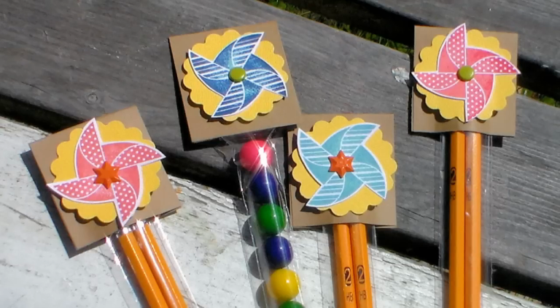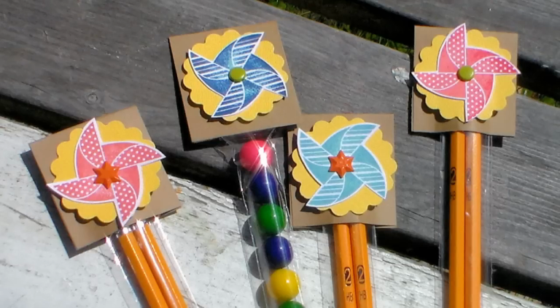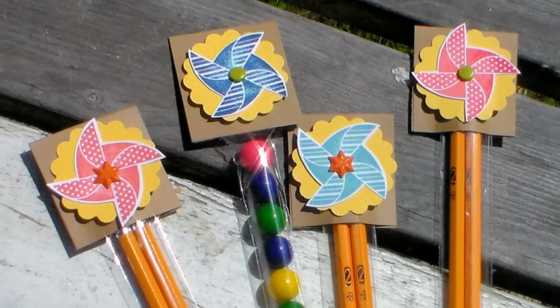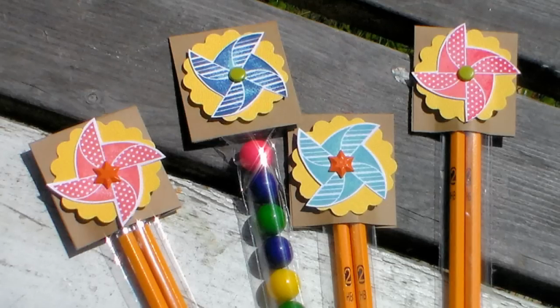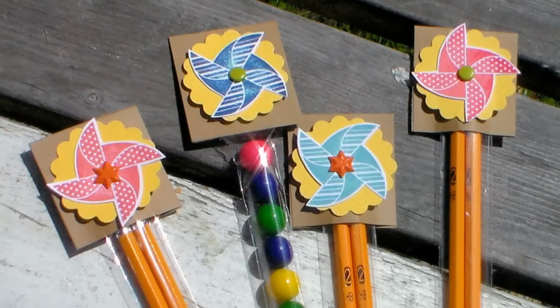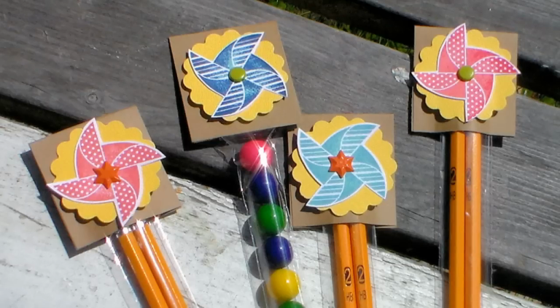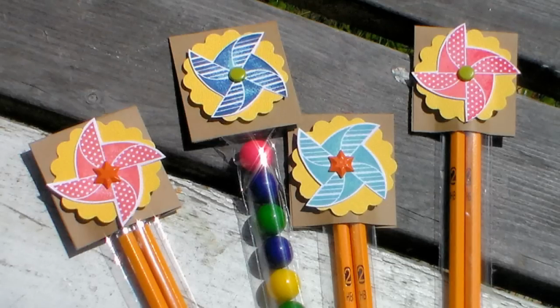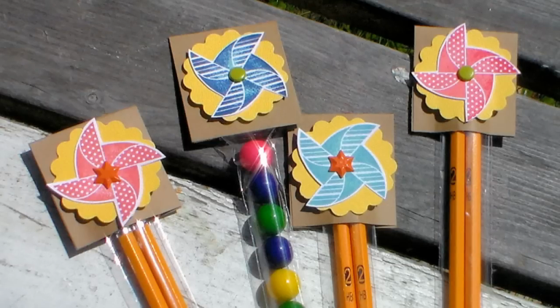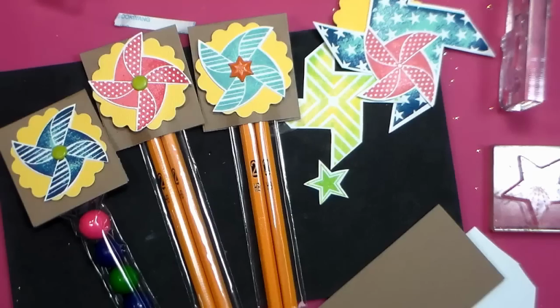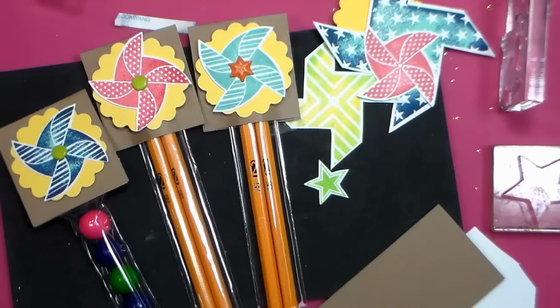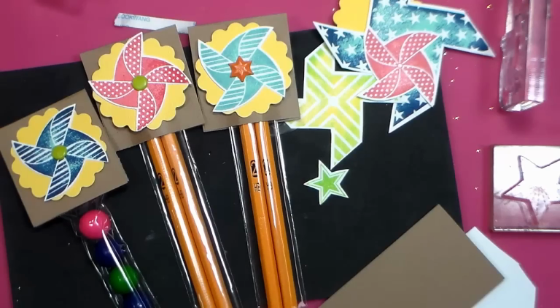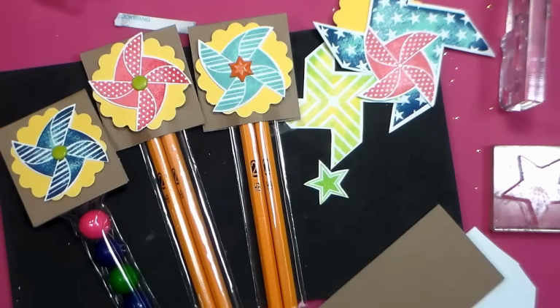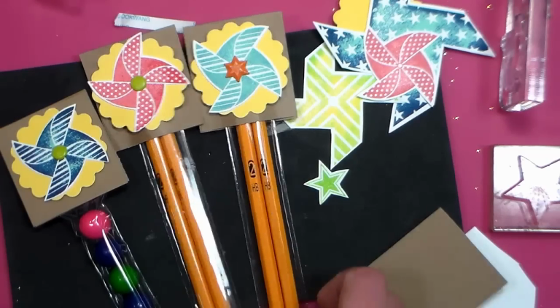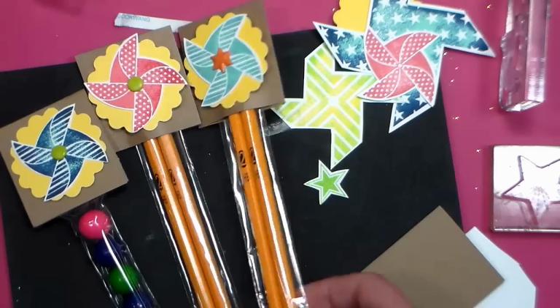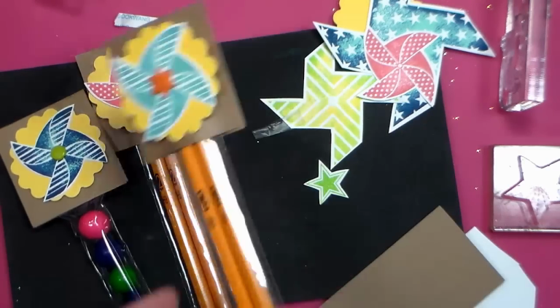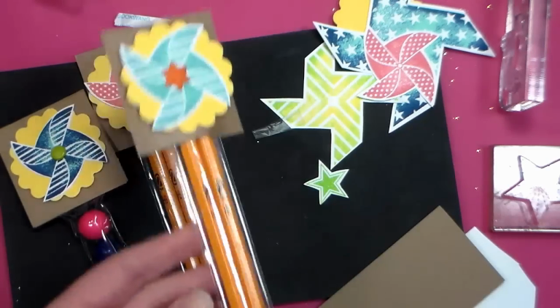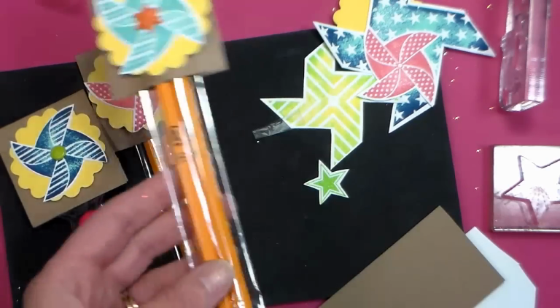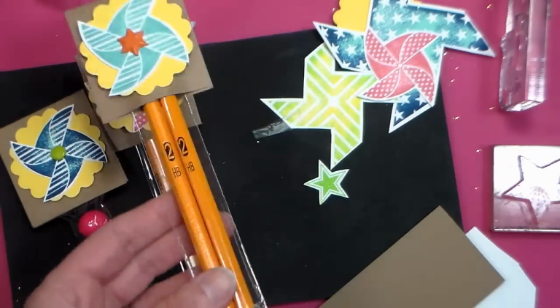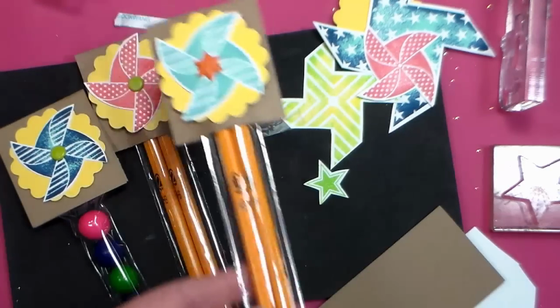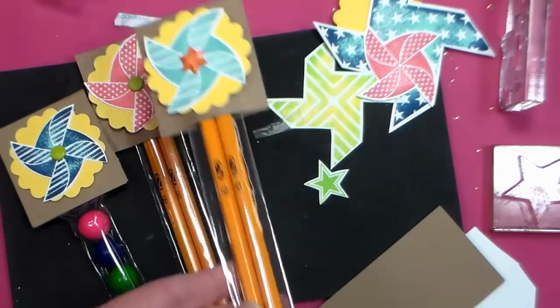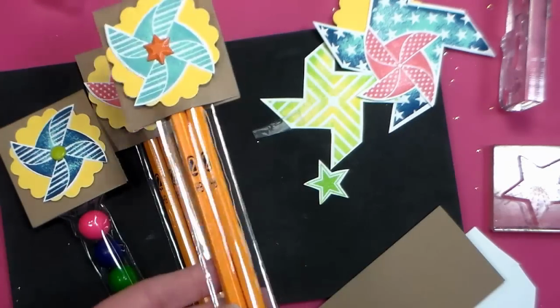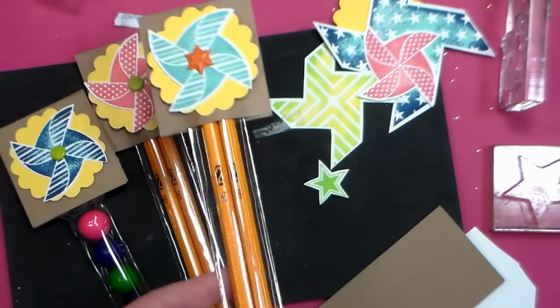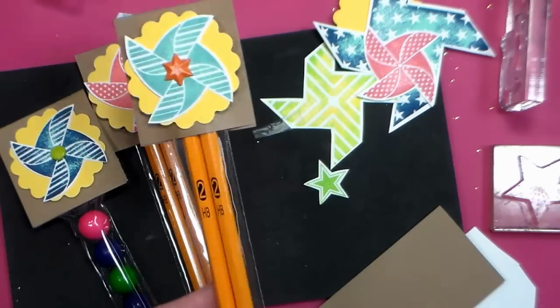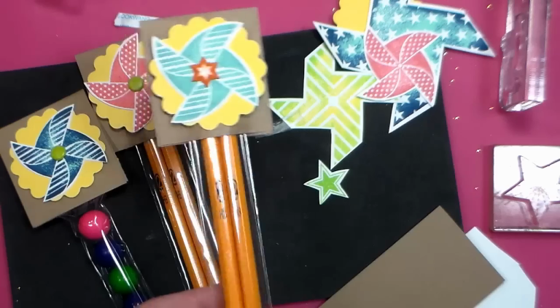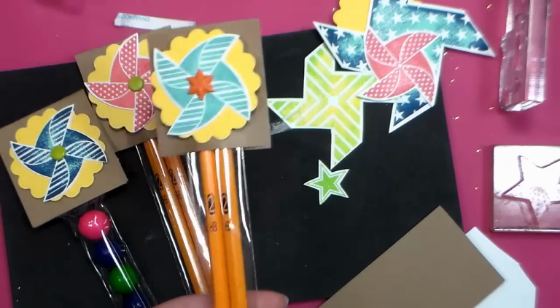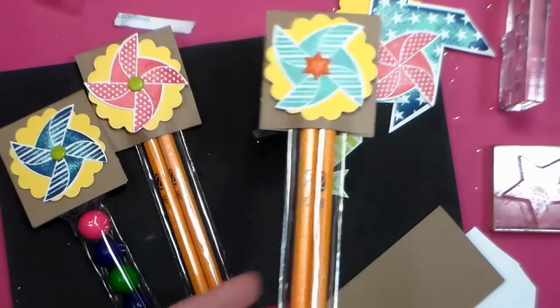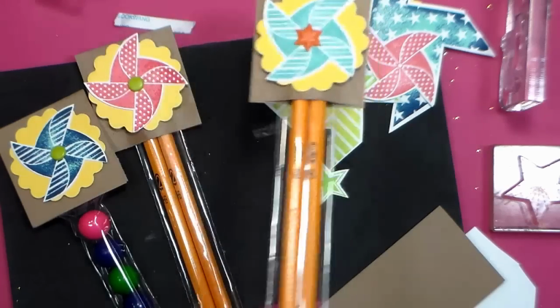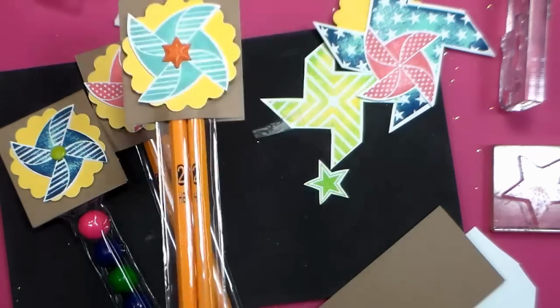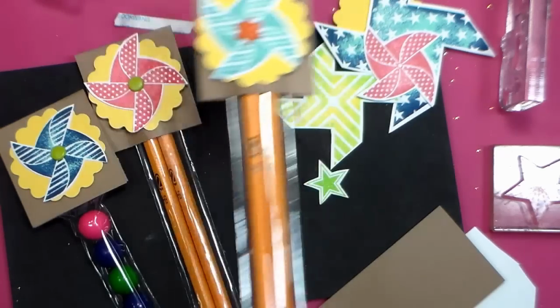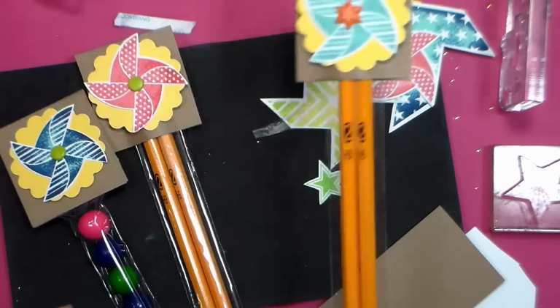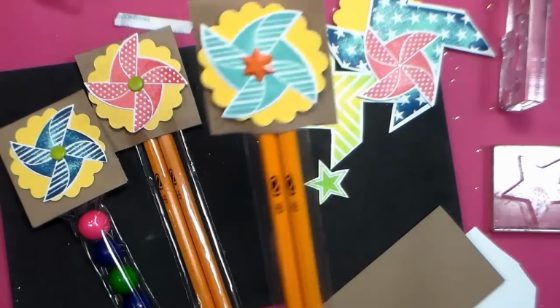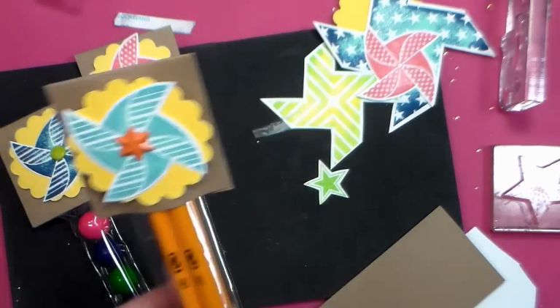Hi there! Lindsay here, the frugal crafter. Today I'm gonna show you how to make some really cute end-of-the-year teacher gifts or friendship gifts that your kids can give to their classmates and teachers at school.